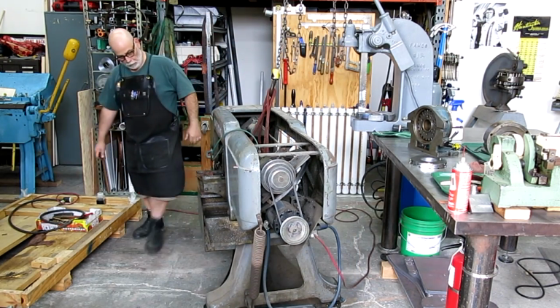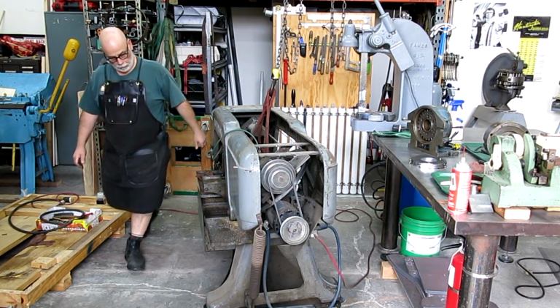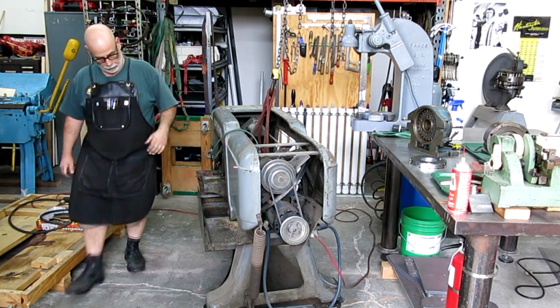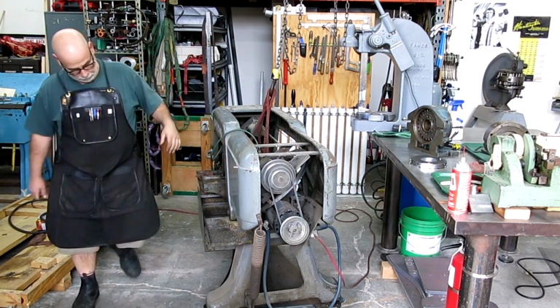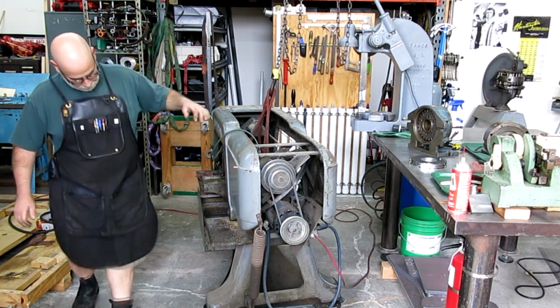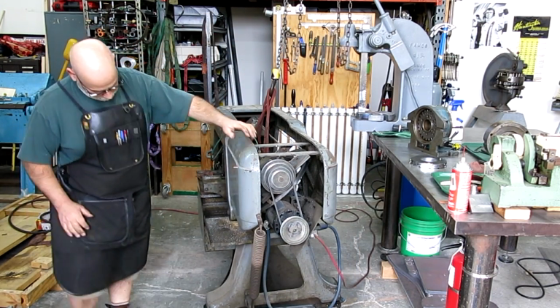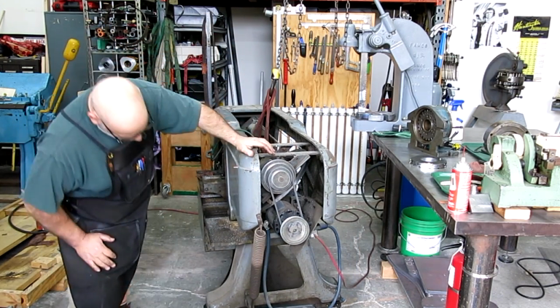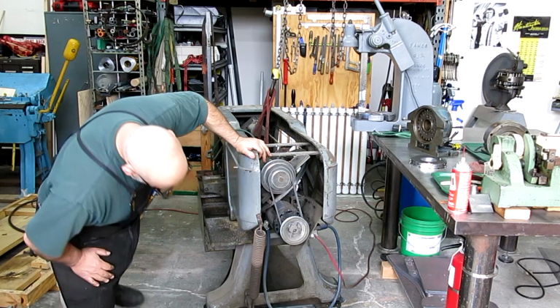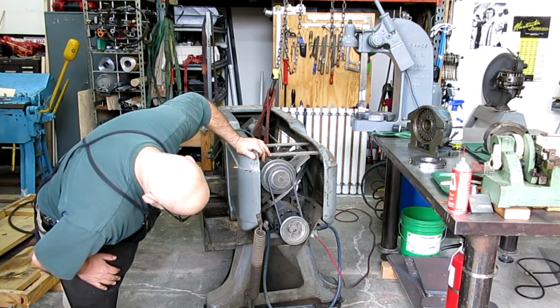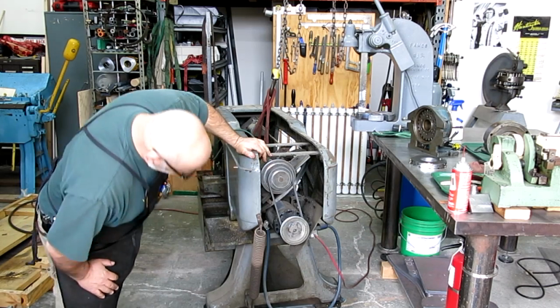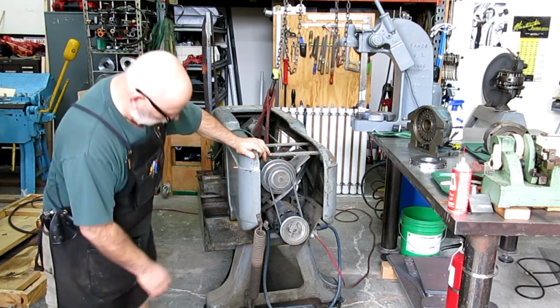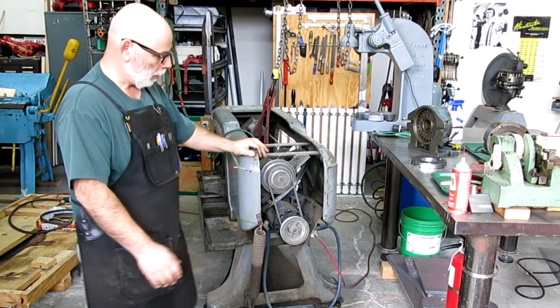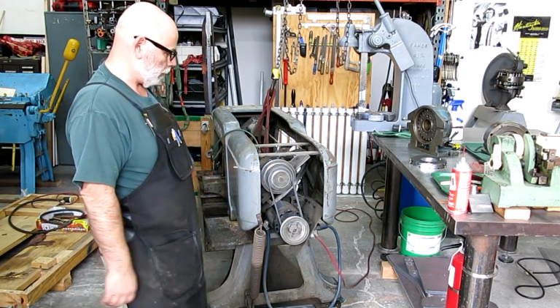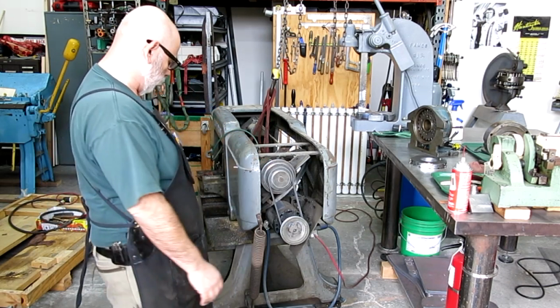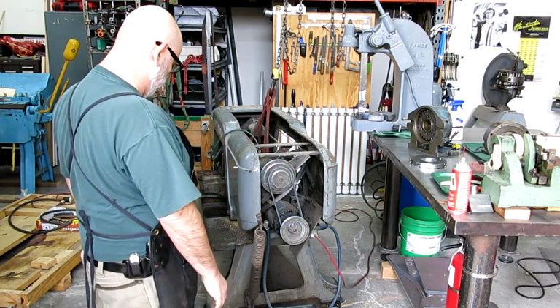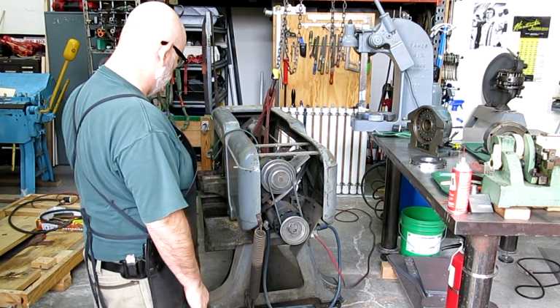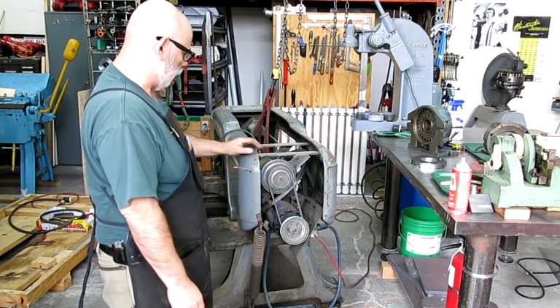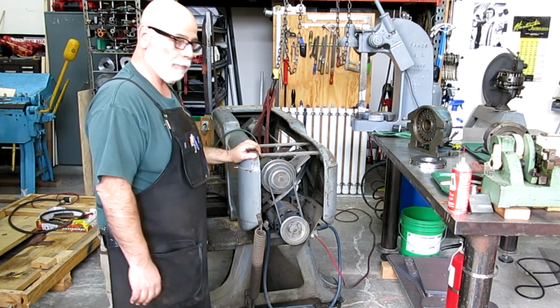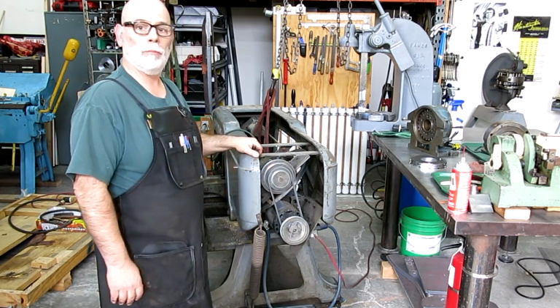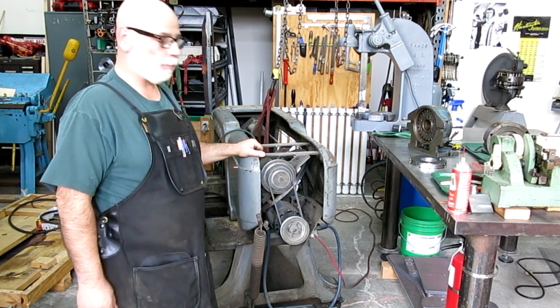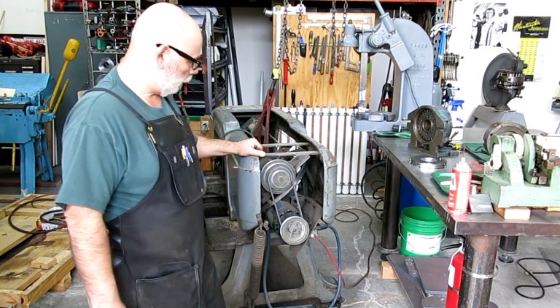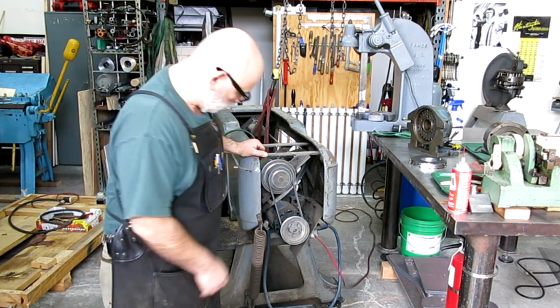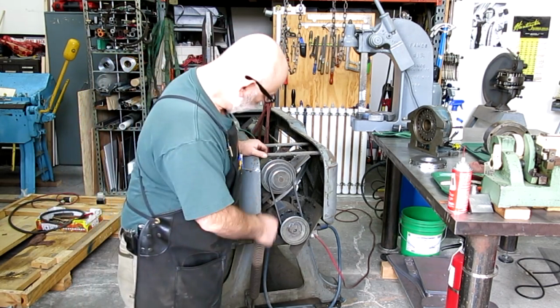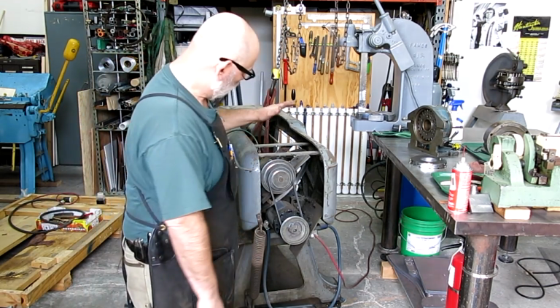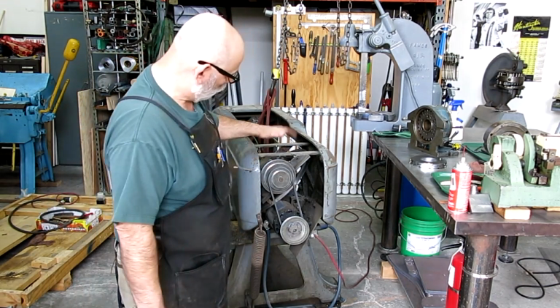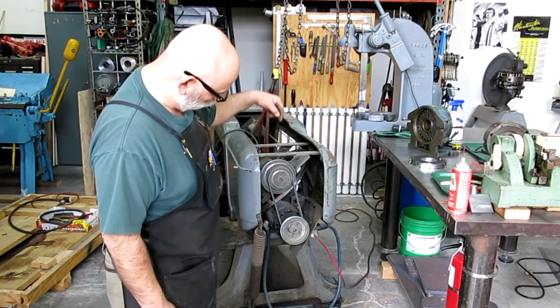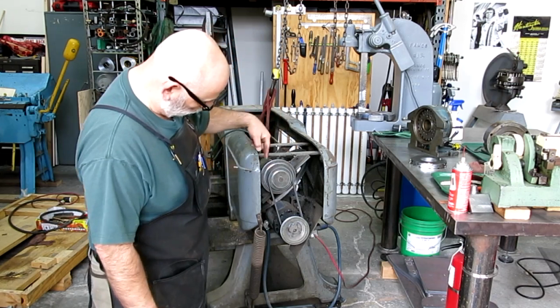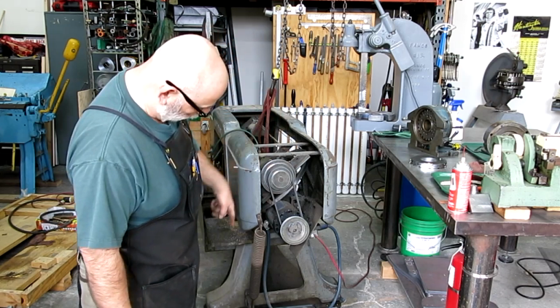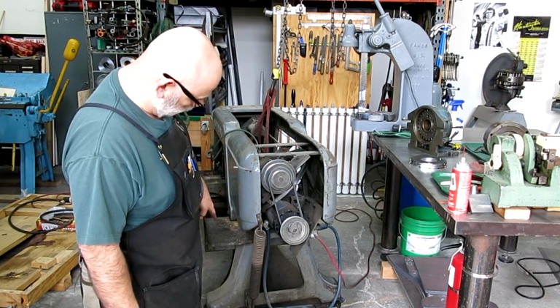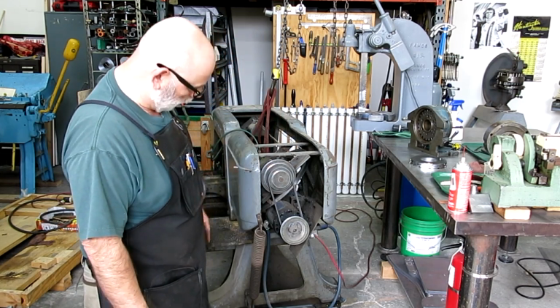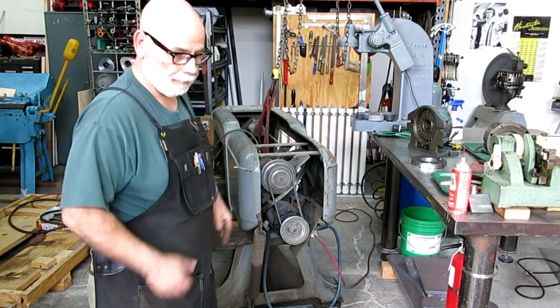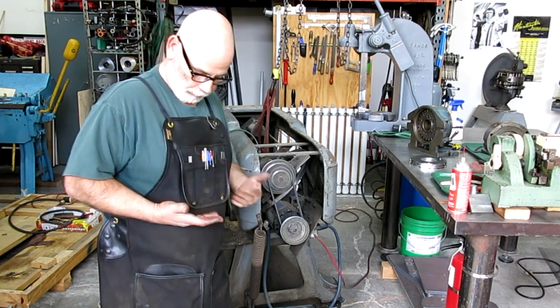Not bad. Let me move it around a little bit, get it lined up, and then we'll spot the holes from the saw into the base.